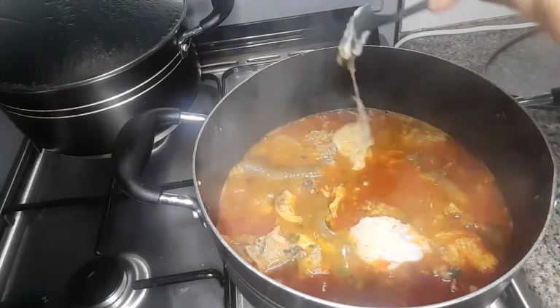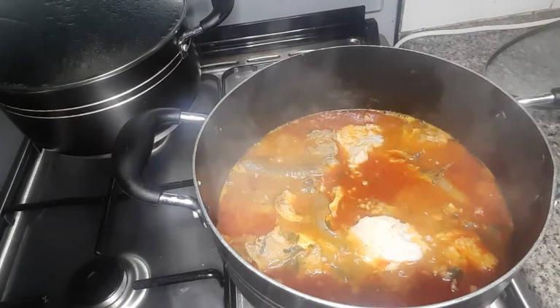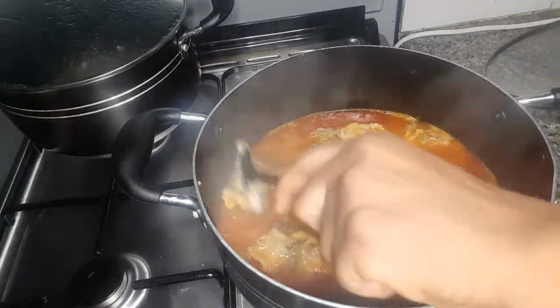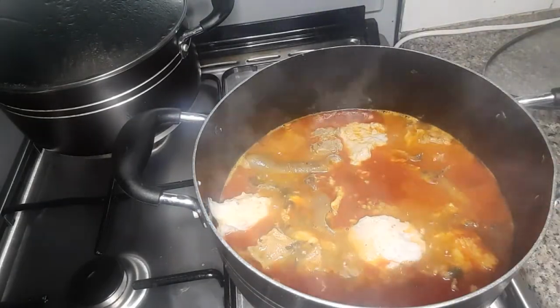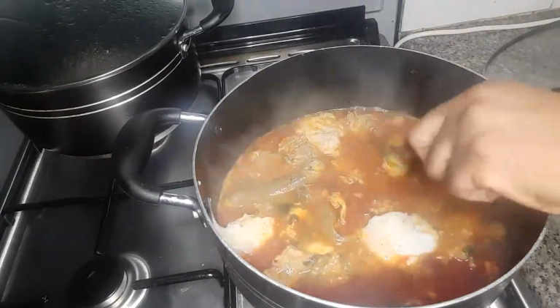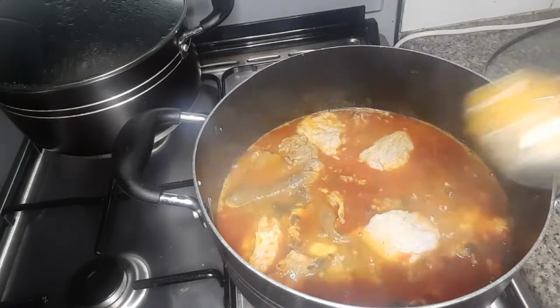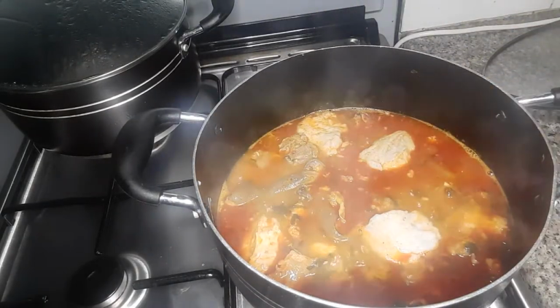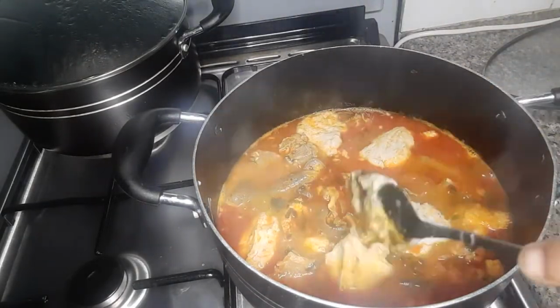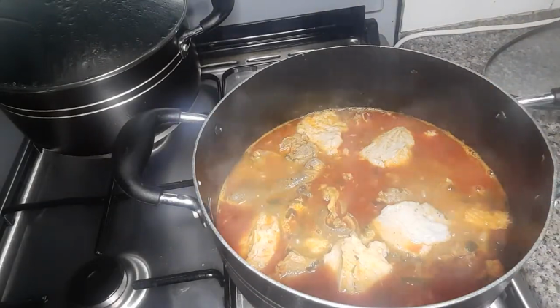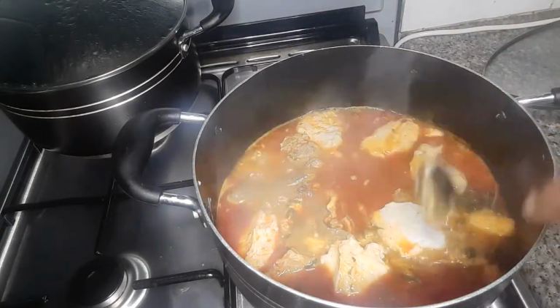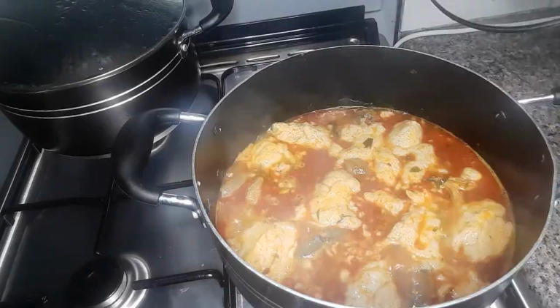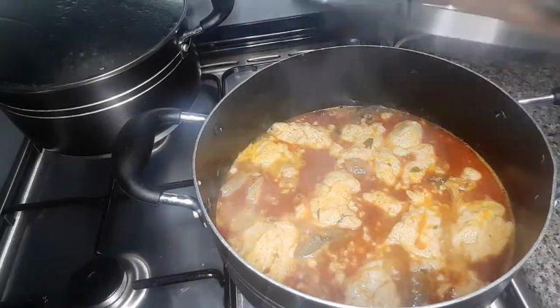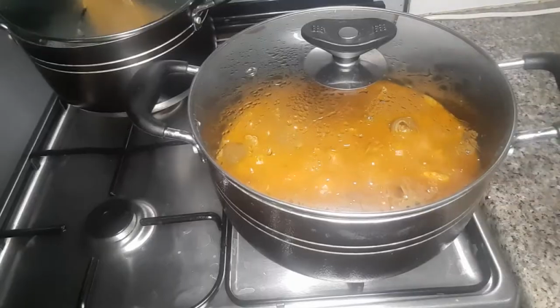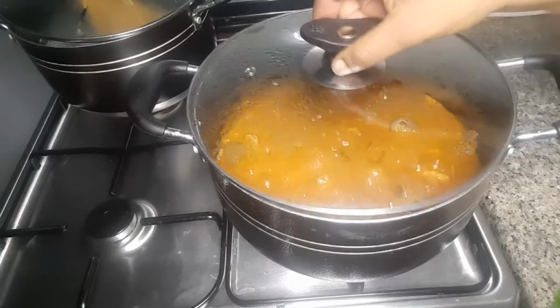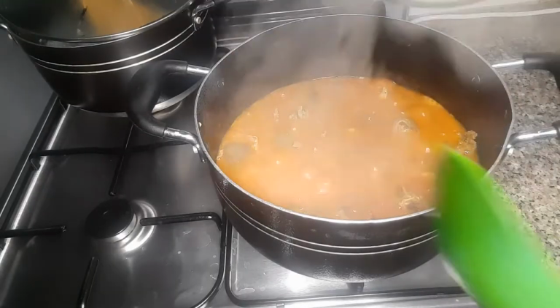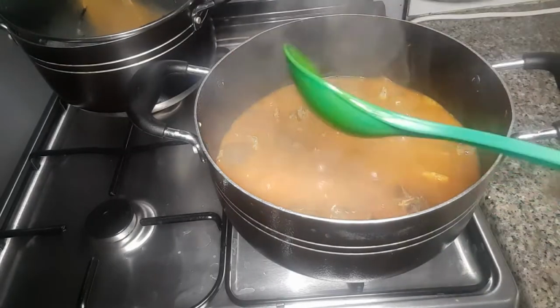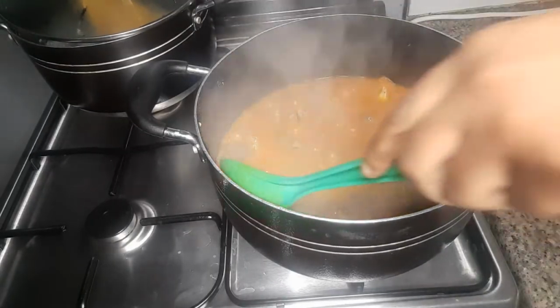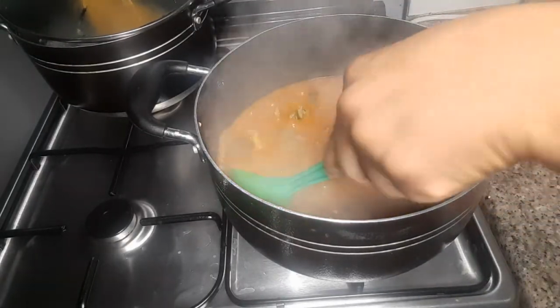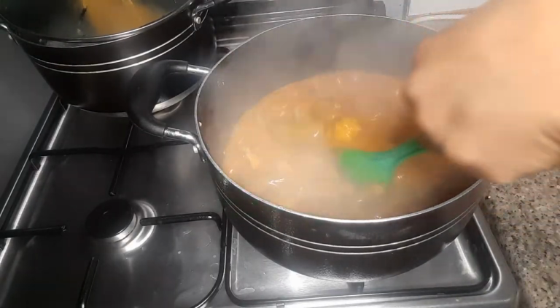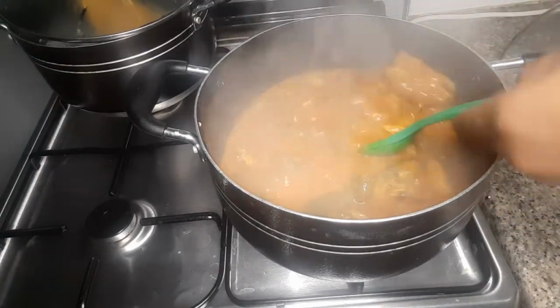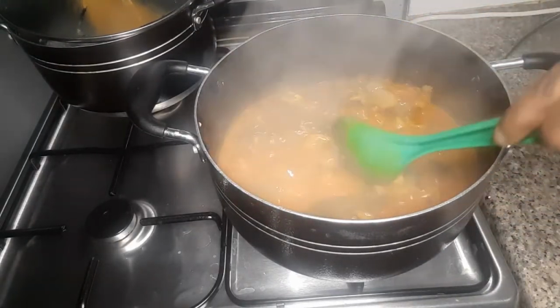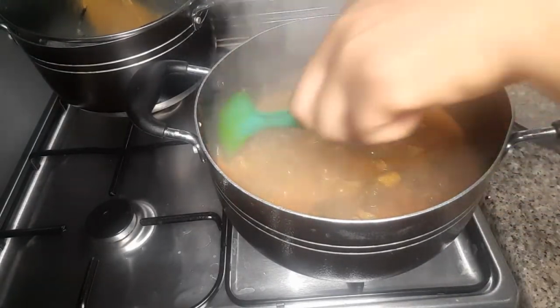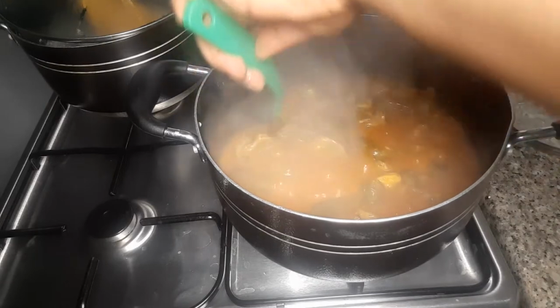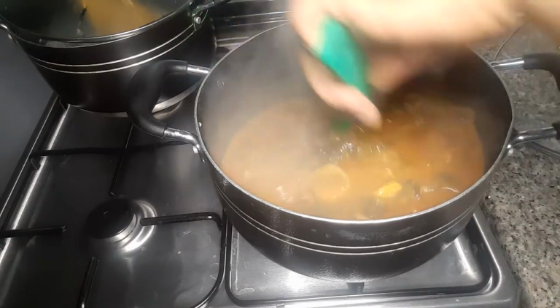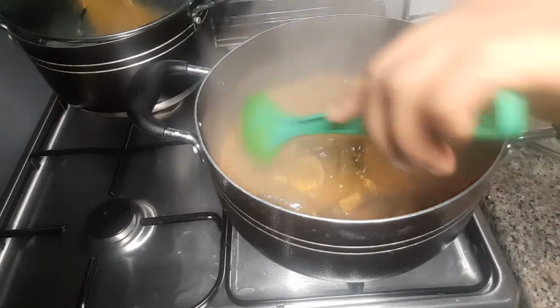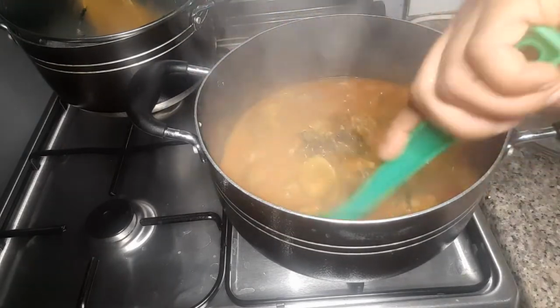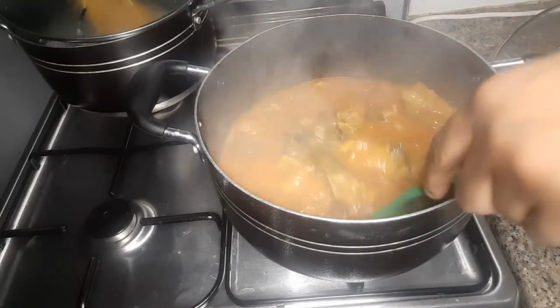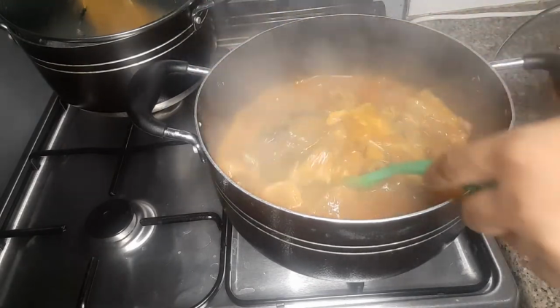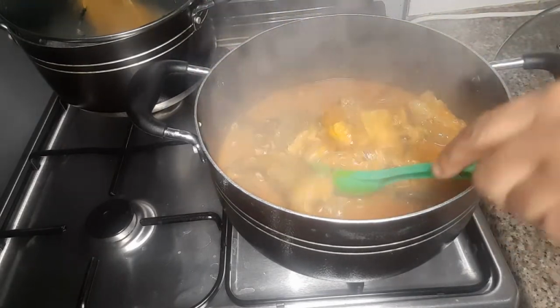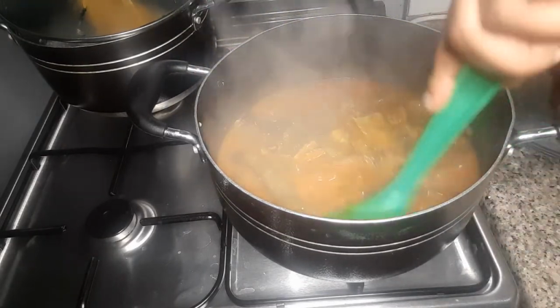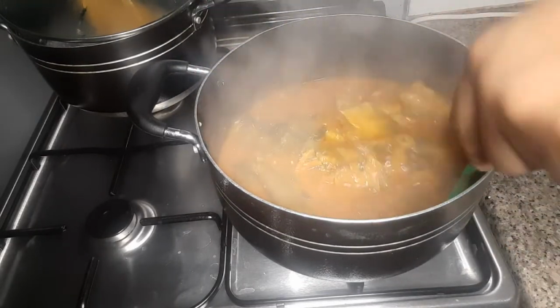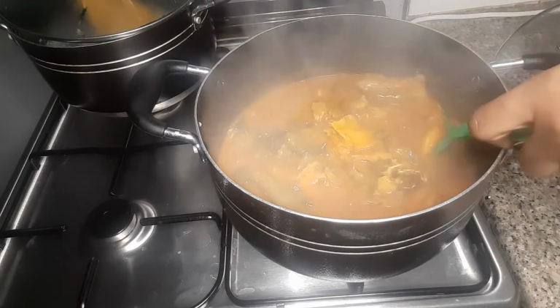I'll cook for some minutes, then after that I'll add my blended cocoa yam, cover and cook for five minutes. Then I'll stir and taste it.